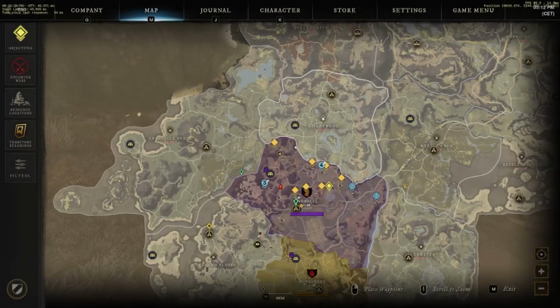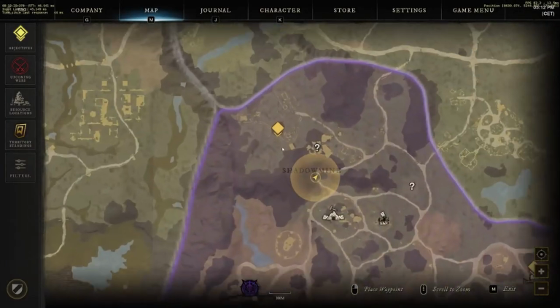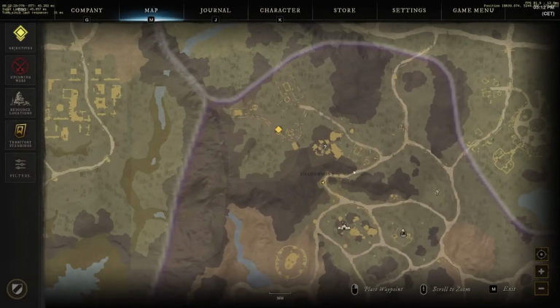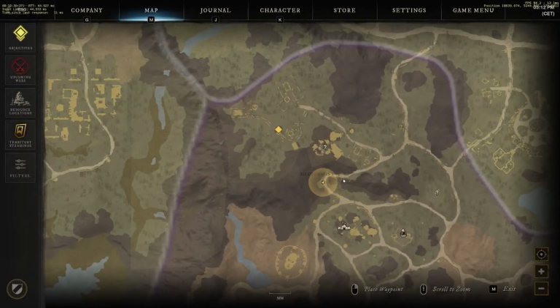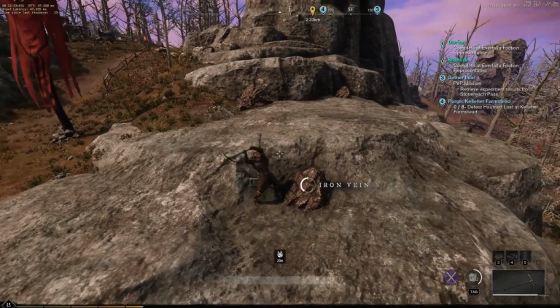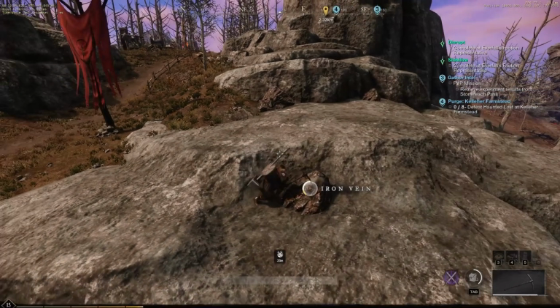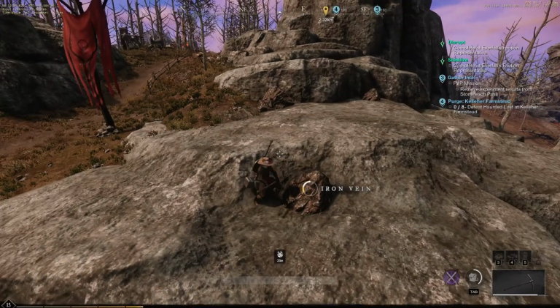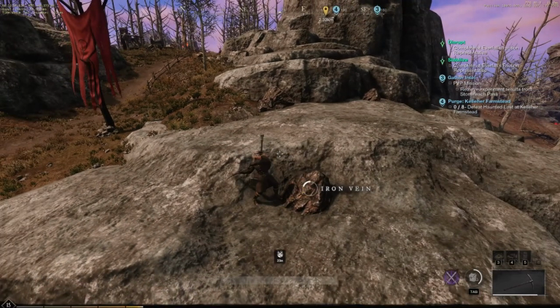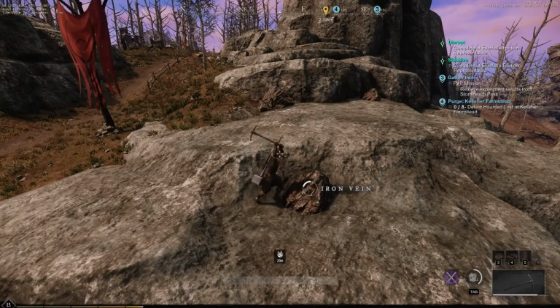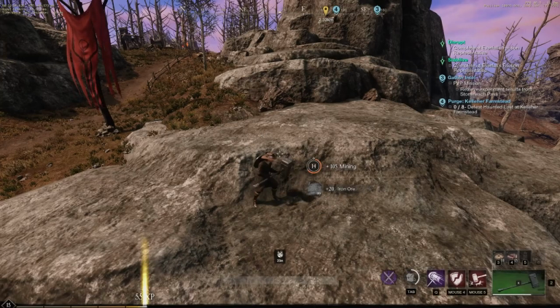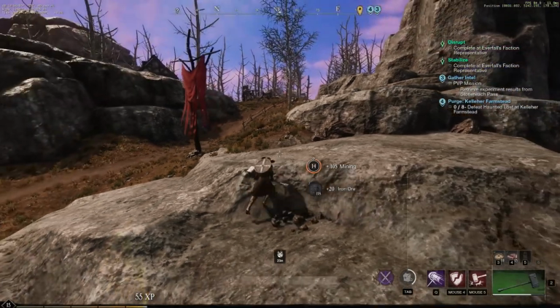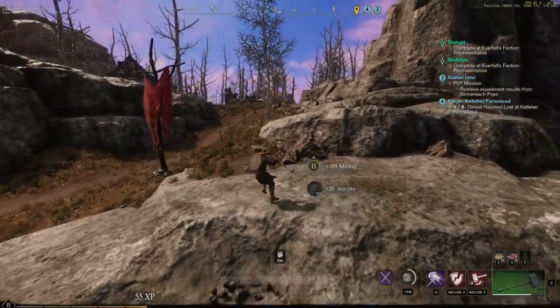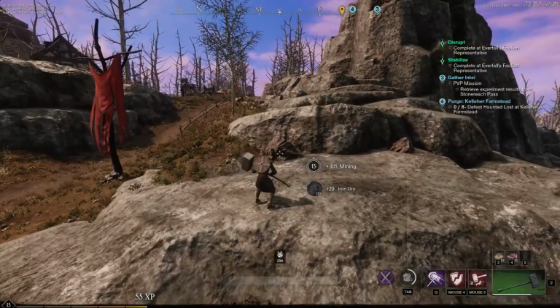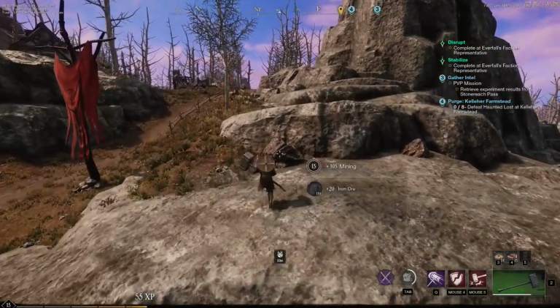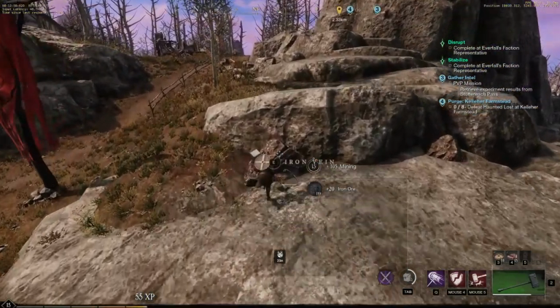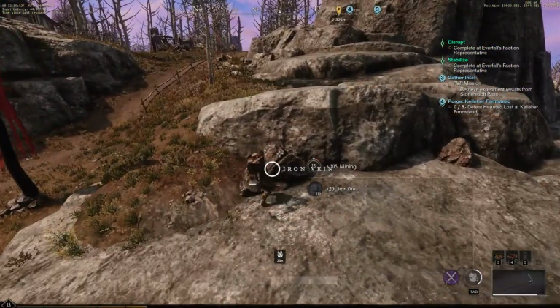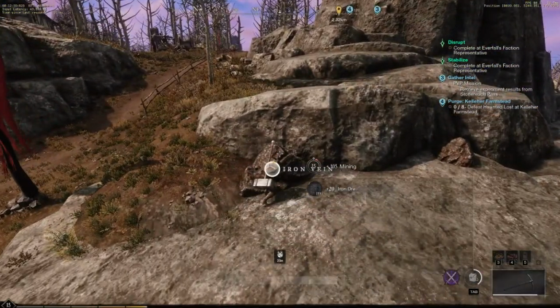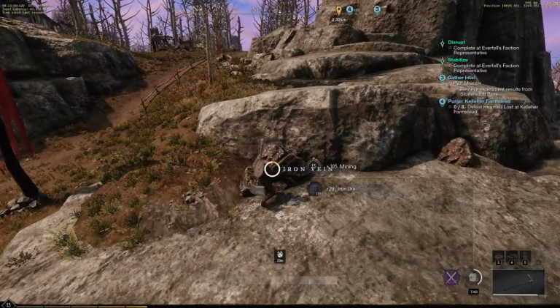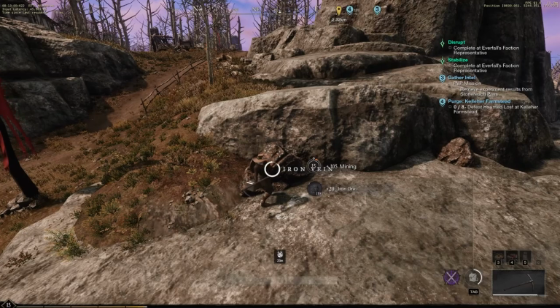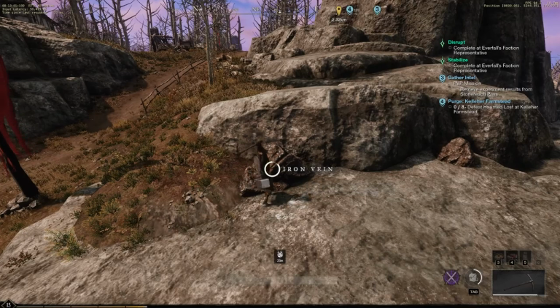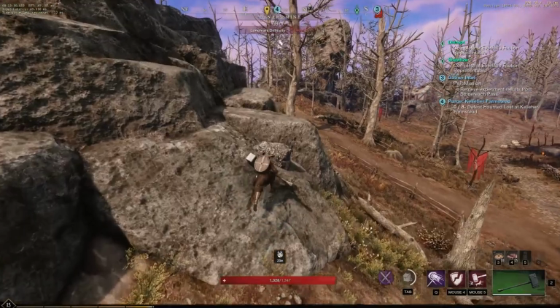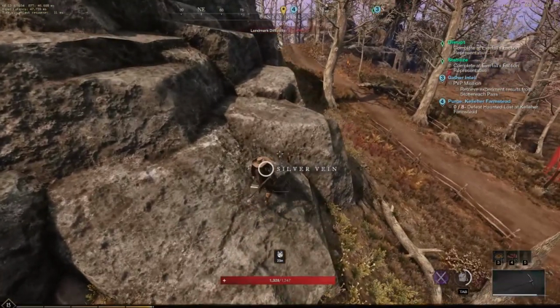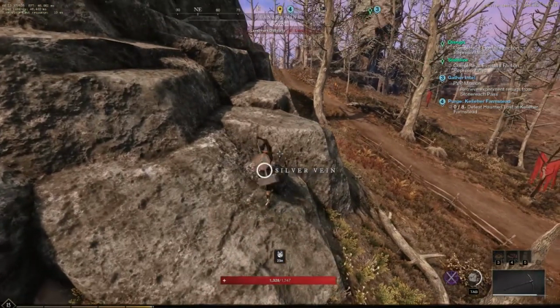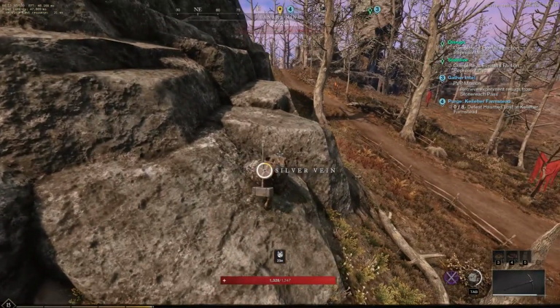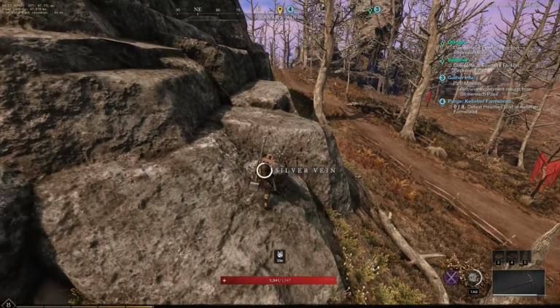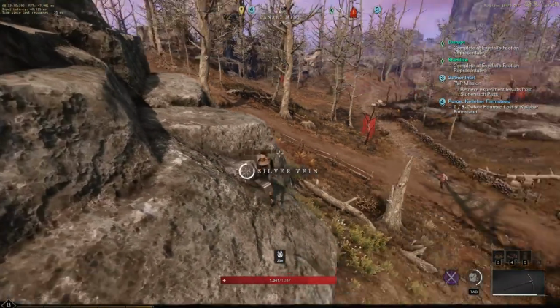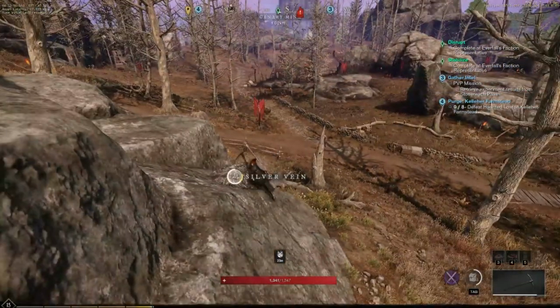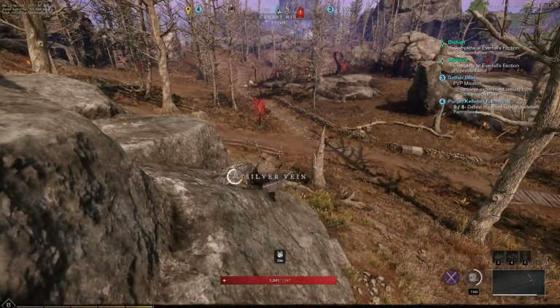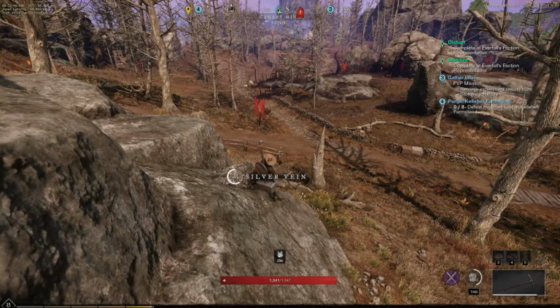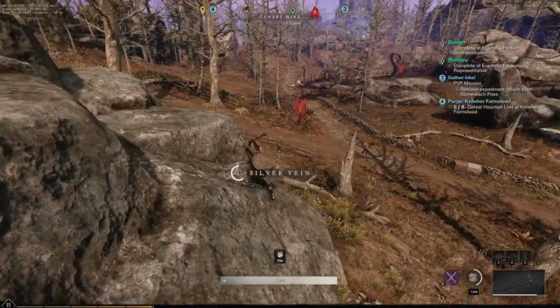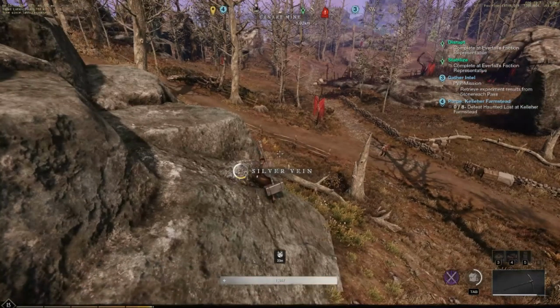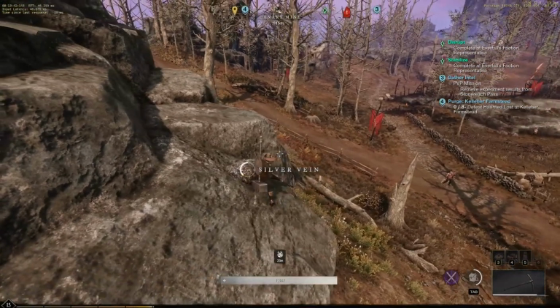Mine iron ore and silver ore. At level 10 you can mine both of them and they spawn around the same area. Iron spawns more closely to the mountain and on the mountain as well, and silver more on the side of the mountains. You will see which one is which by the name — silver vein and iron vein.